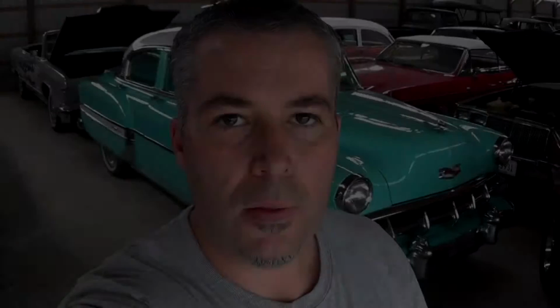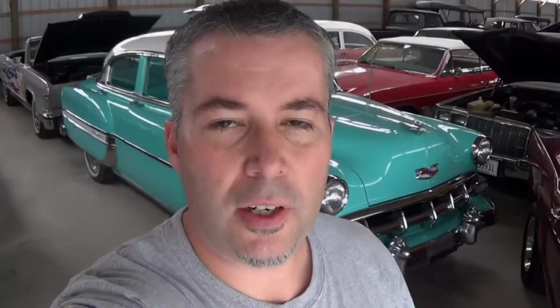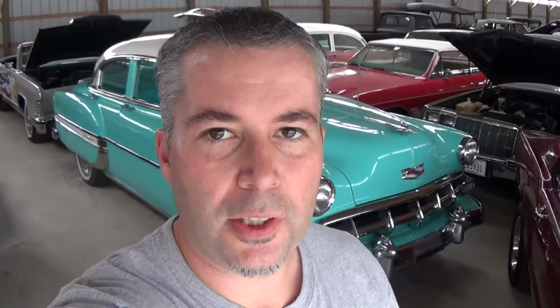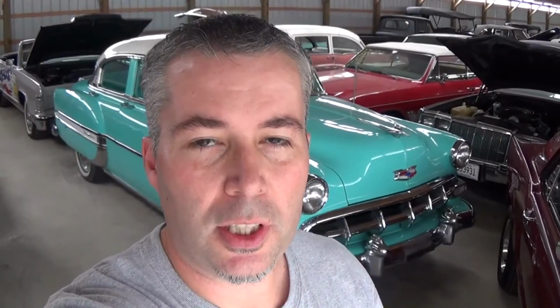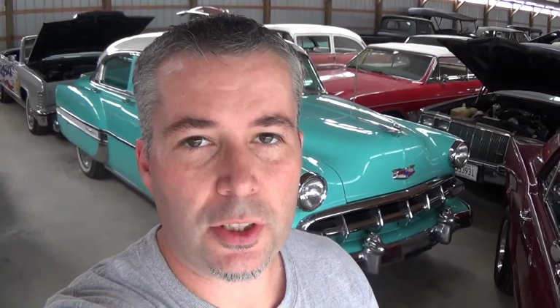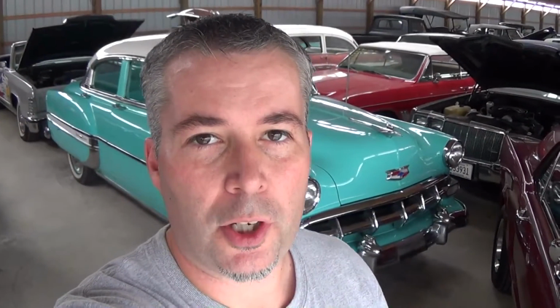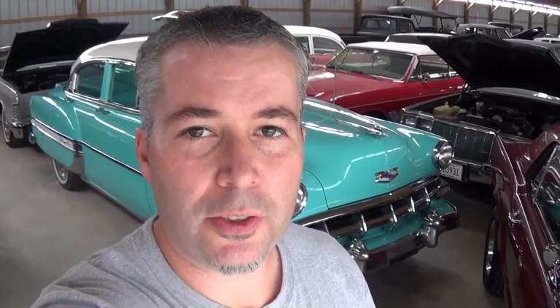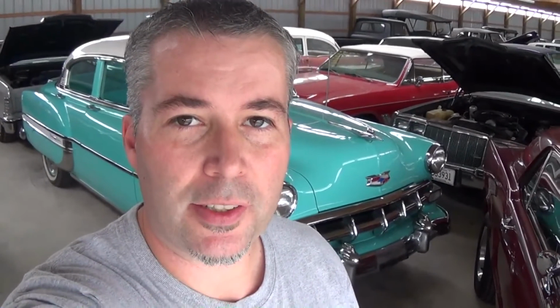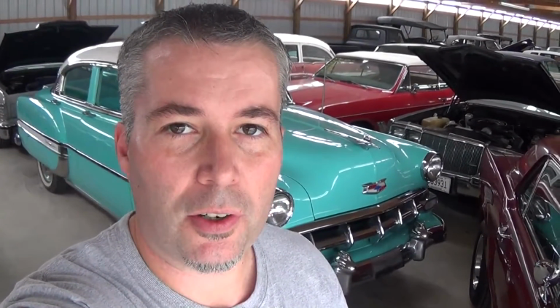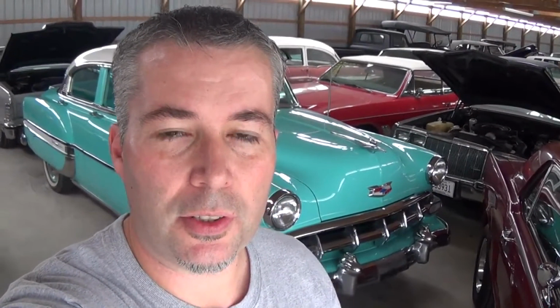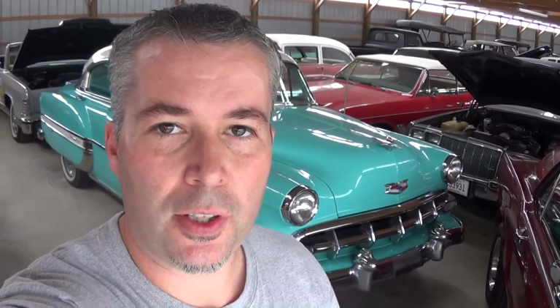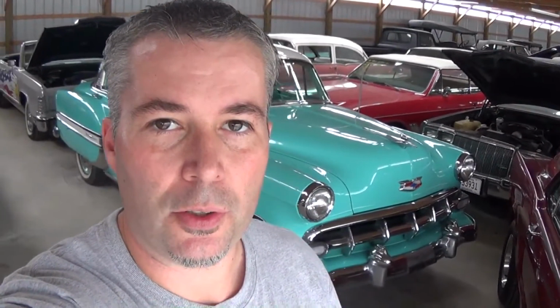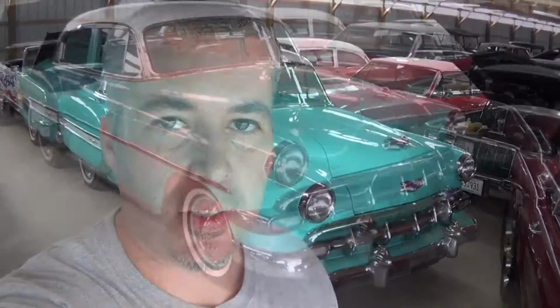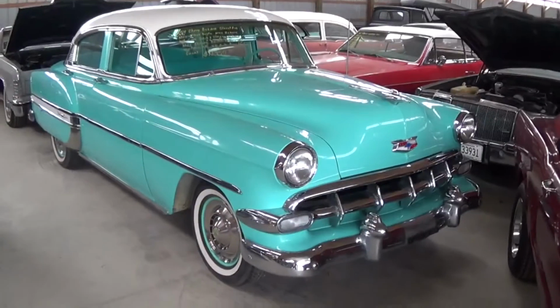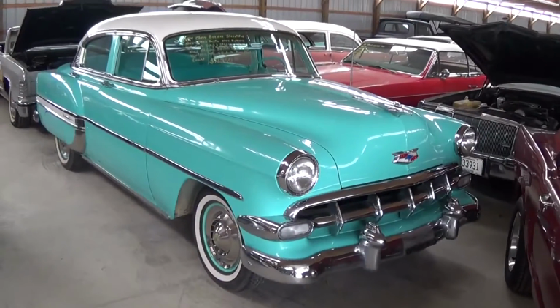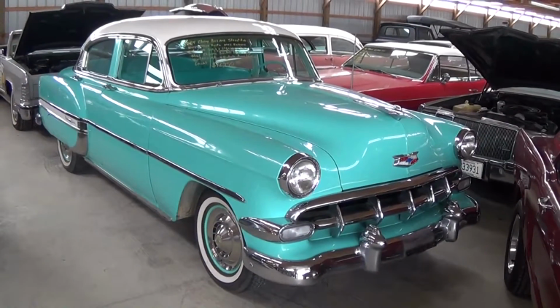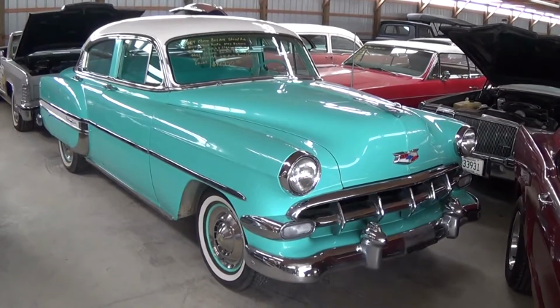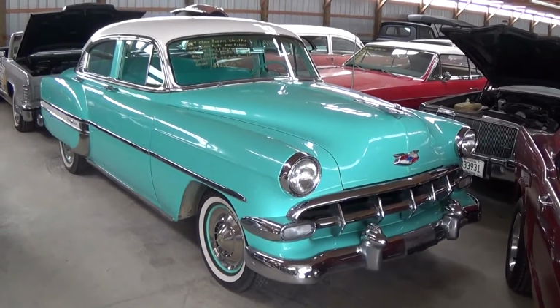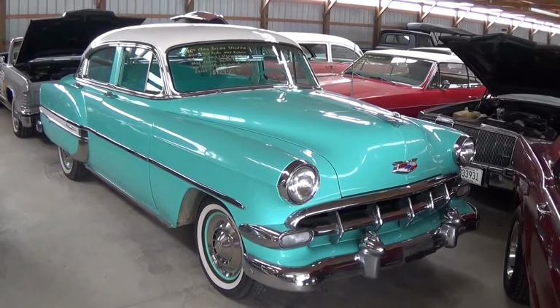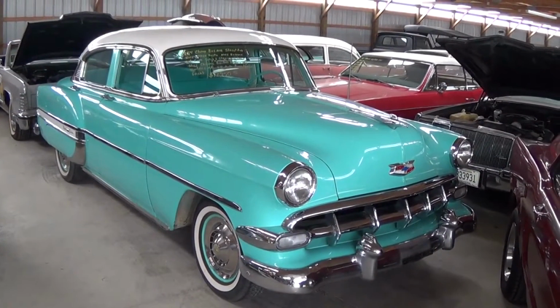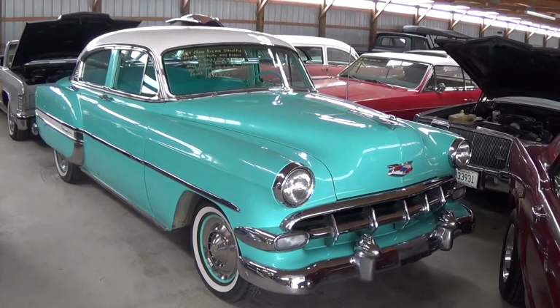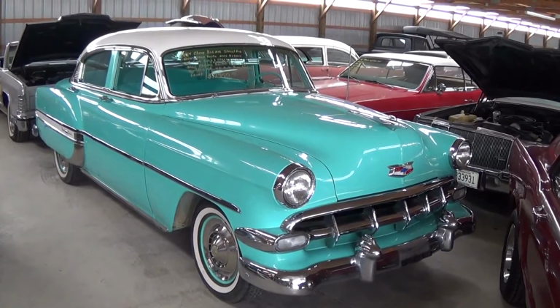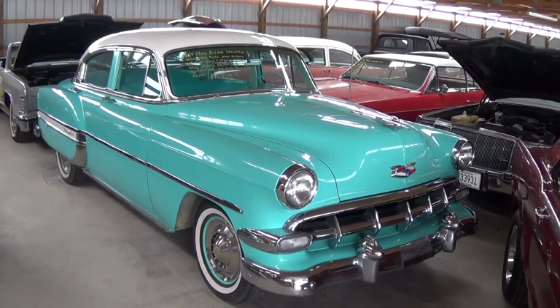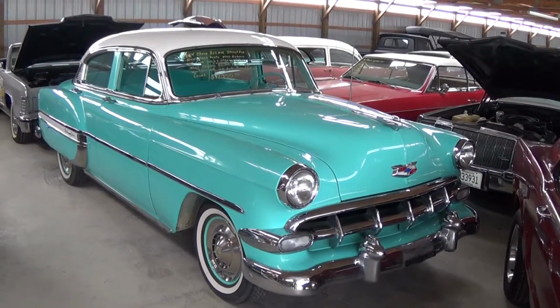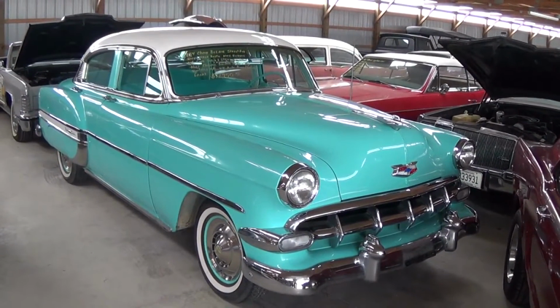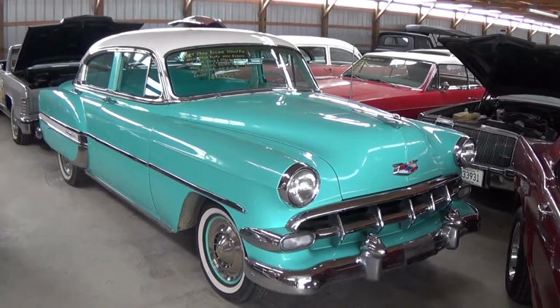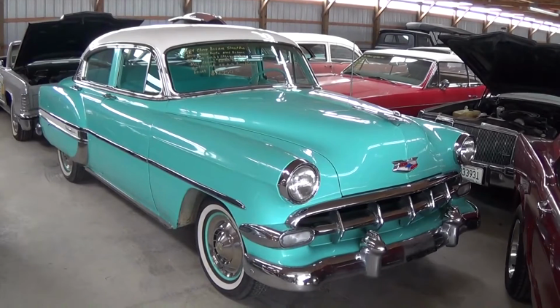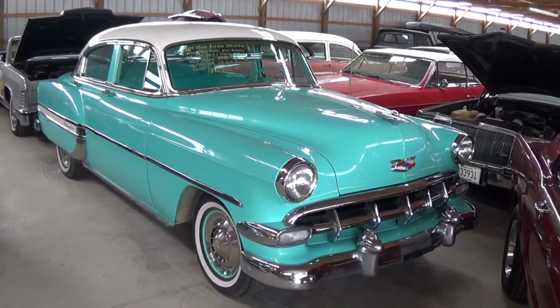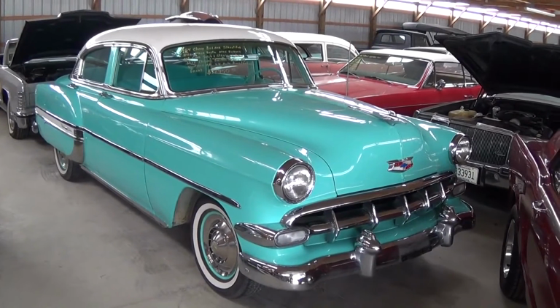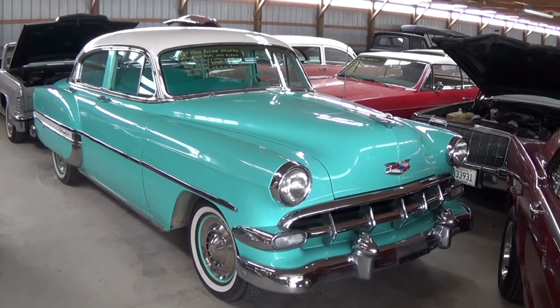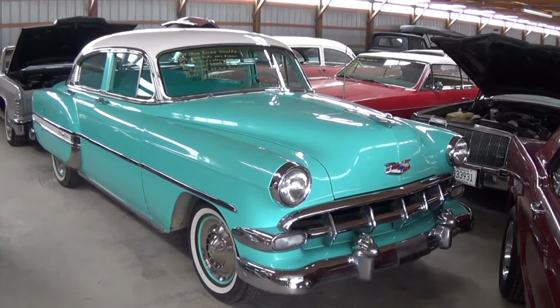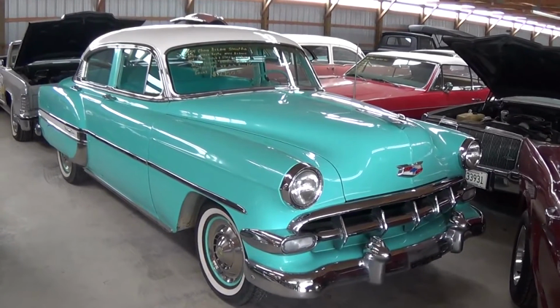Hey everybody, coming to you from Country Classic Cars here in Staunton, Illinois. Today I thought I'd show you this 1954 Chevrolet Bel Air four-door sedan — it's definitely a slick looking car.